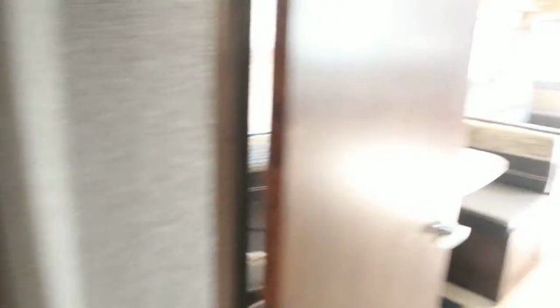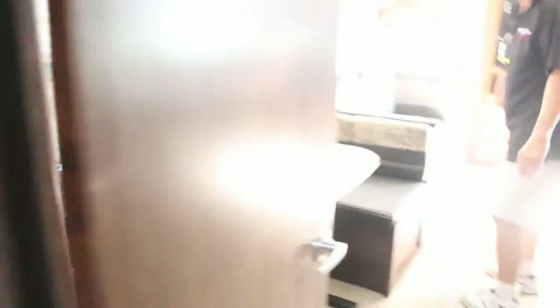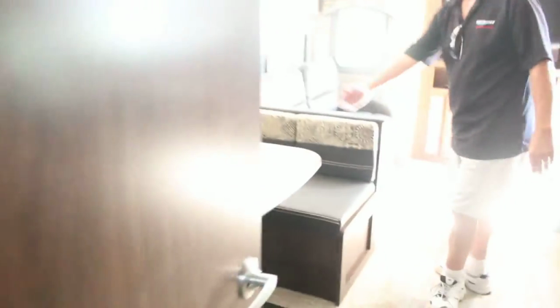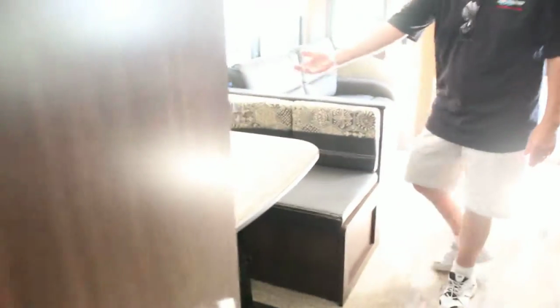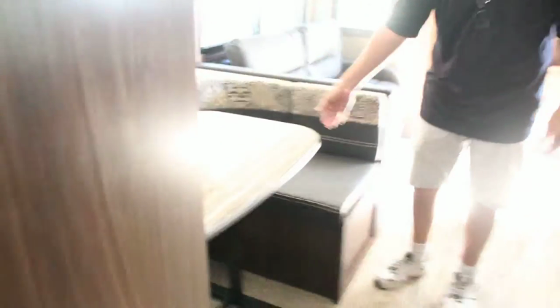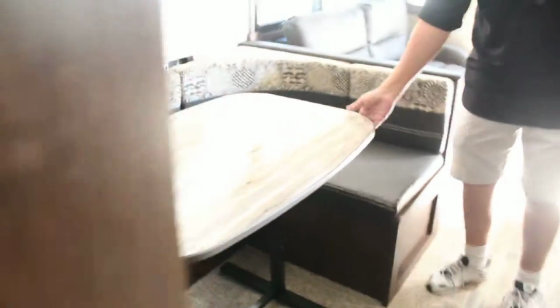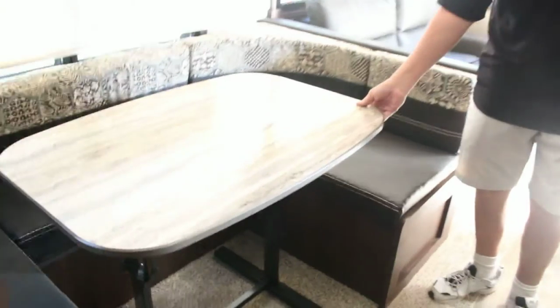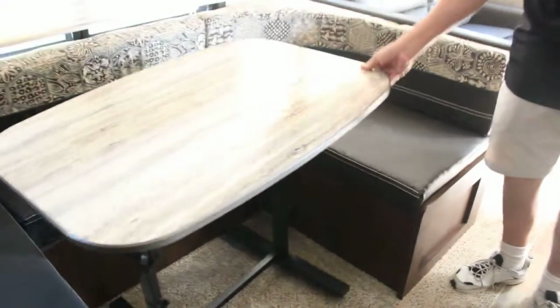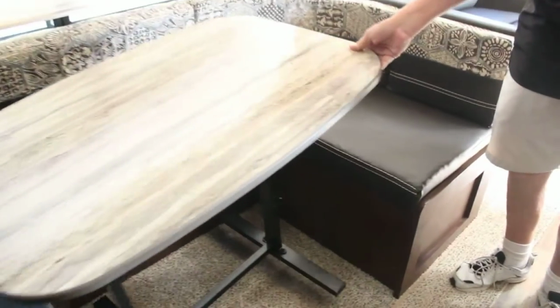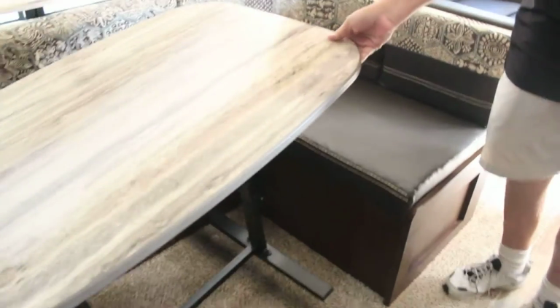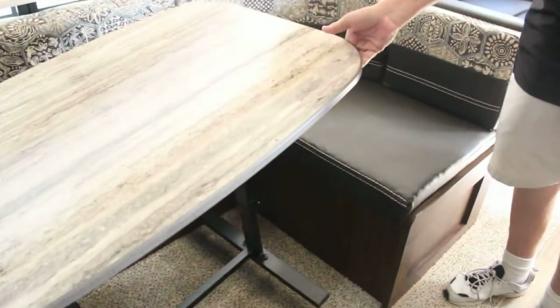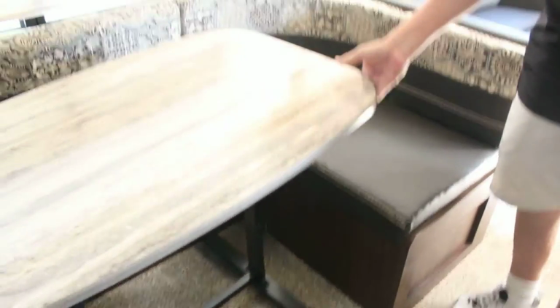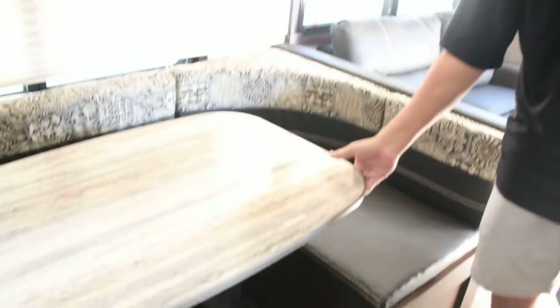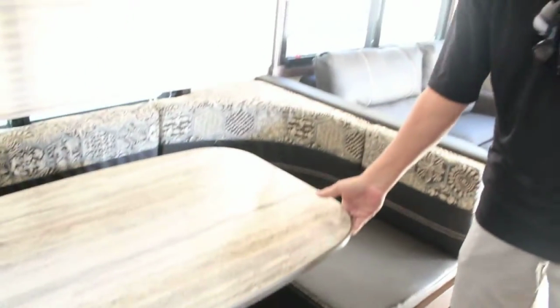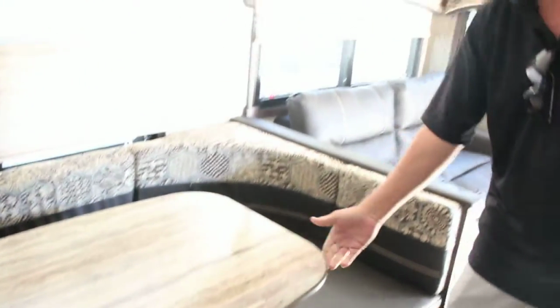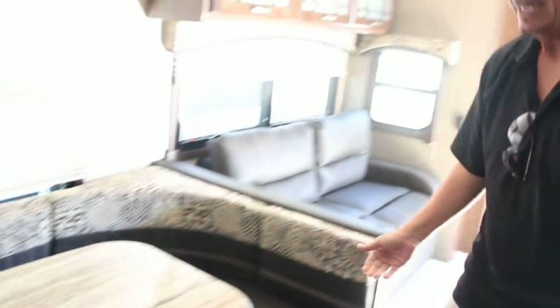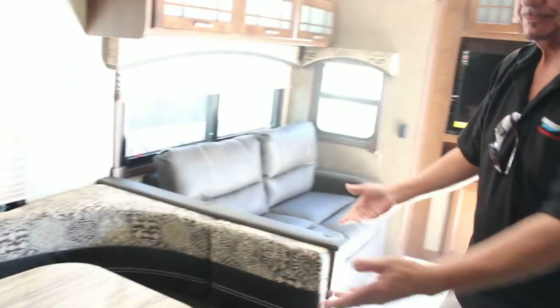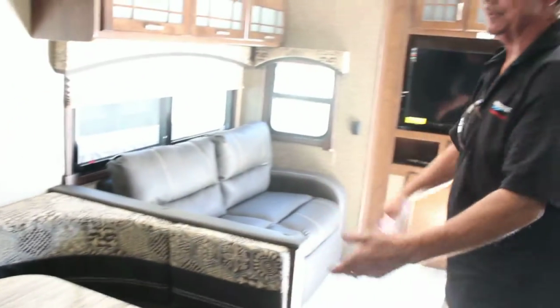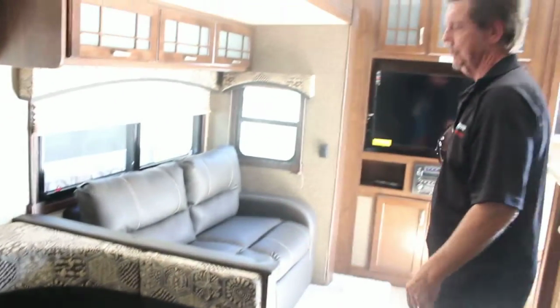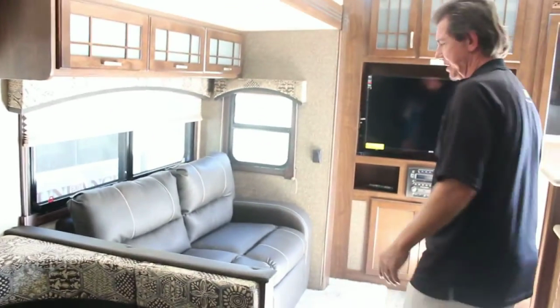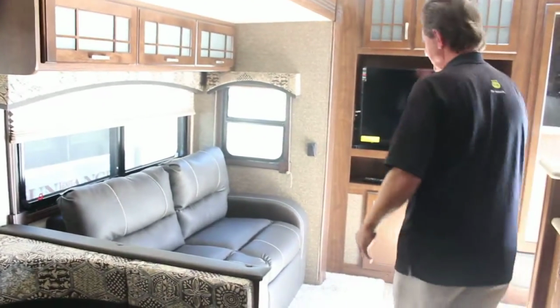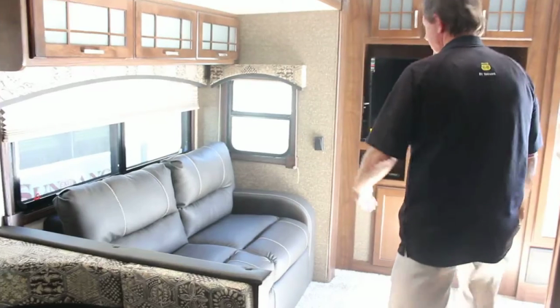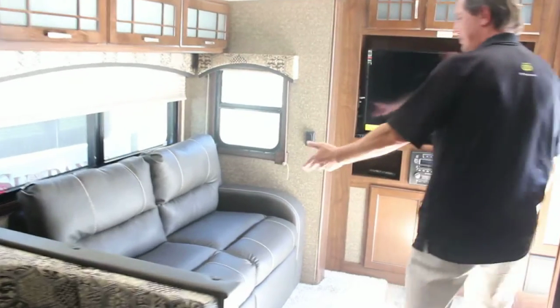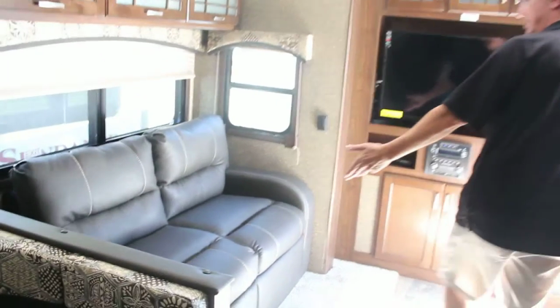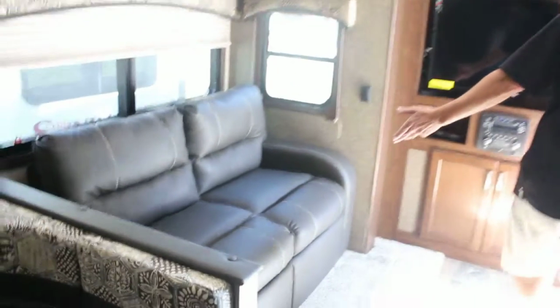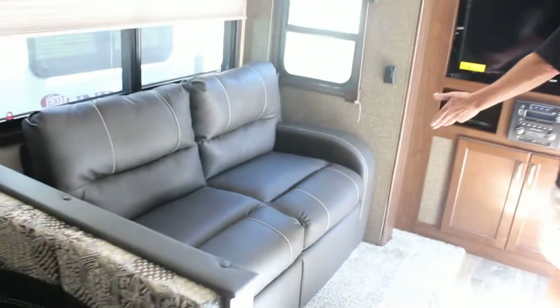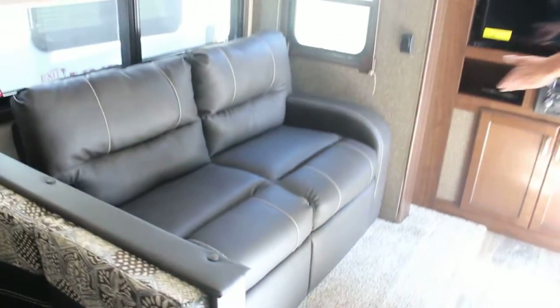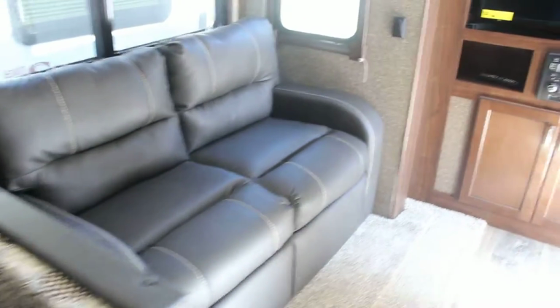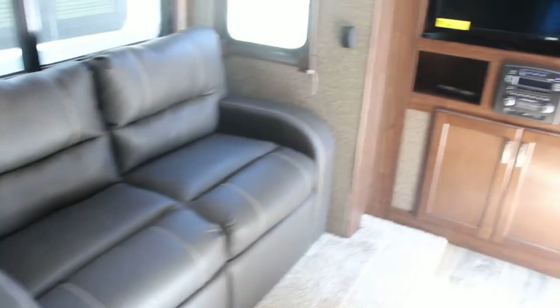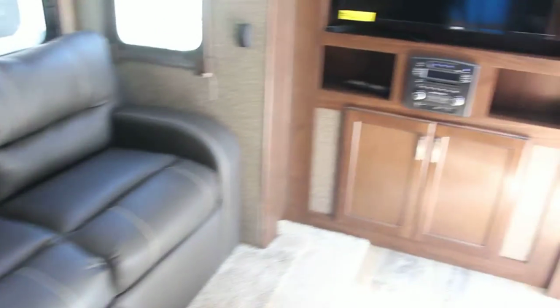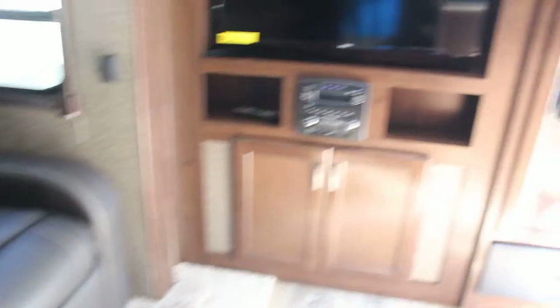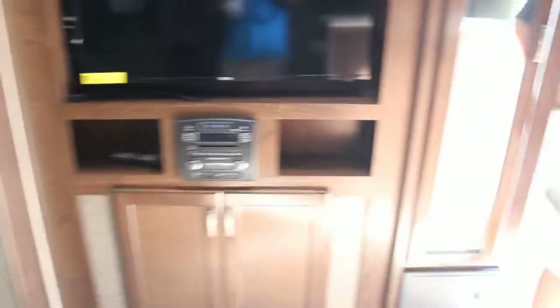The kitchen console comes with a portable table so you can take it outside and use it as a picnic table, and it can be converted into a bed. Same with the two-seated couch — you can turn that into a bed also.